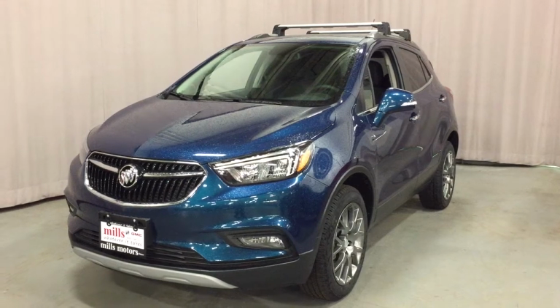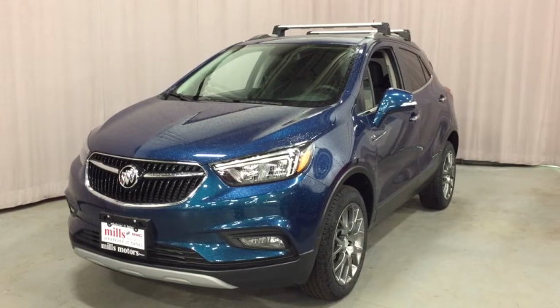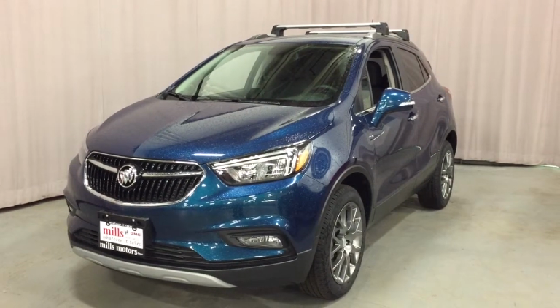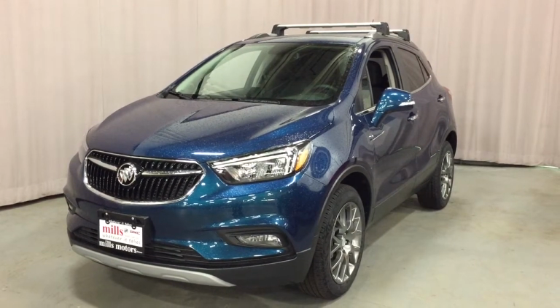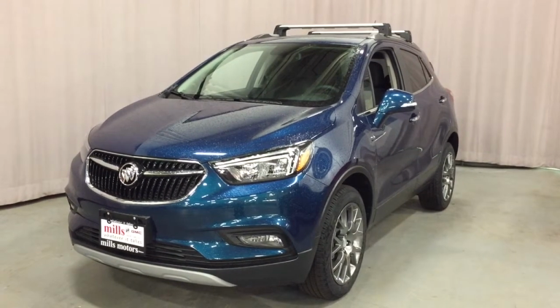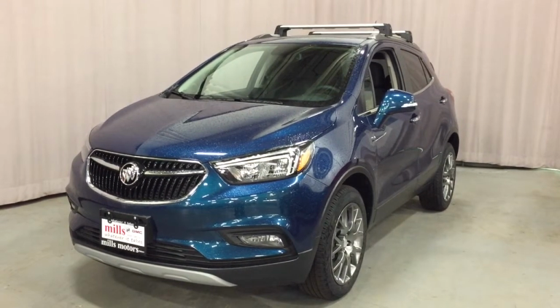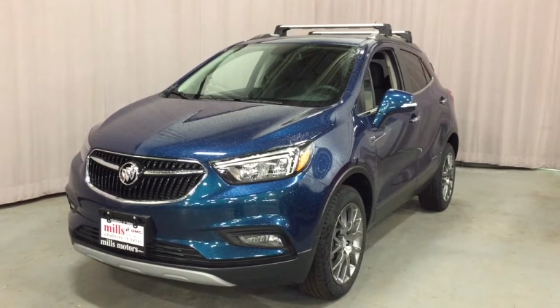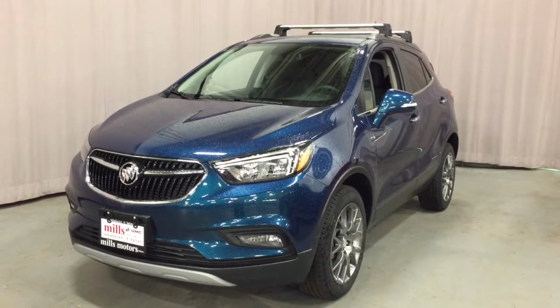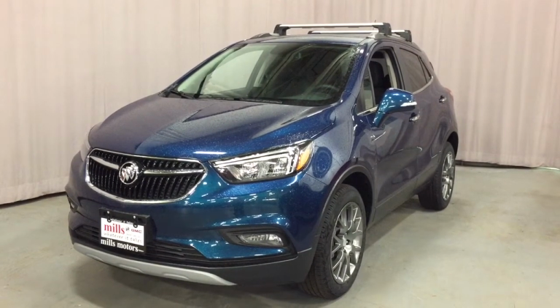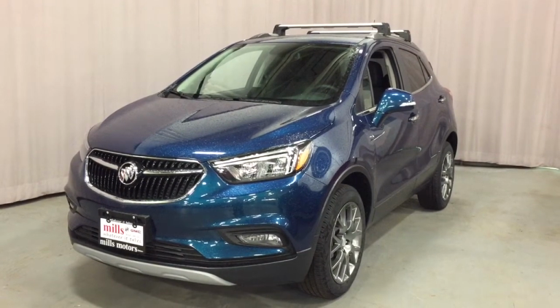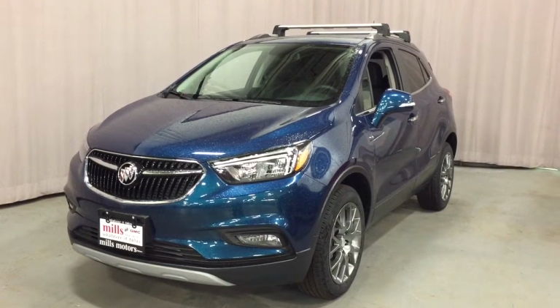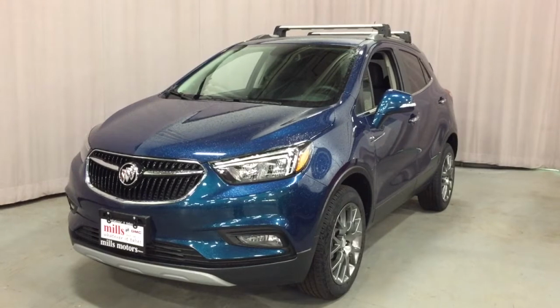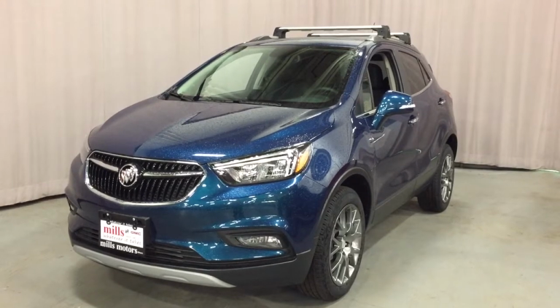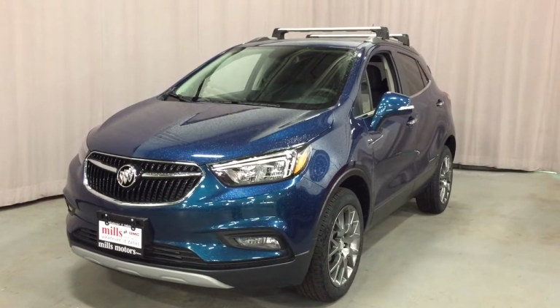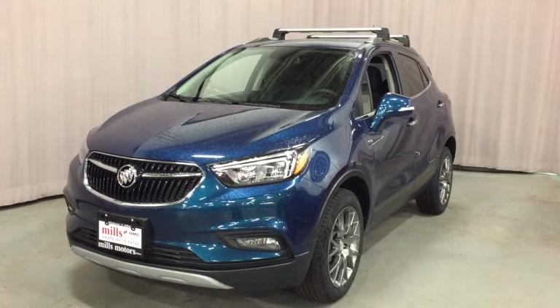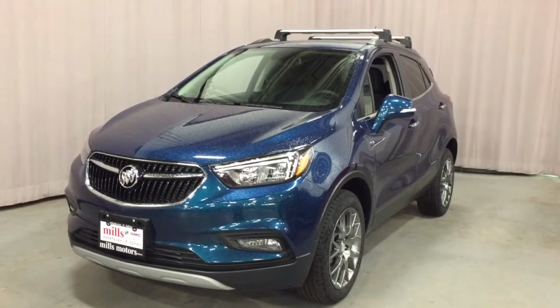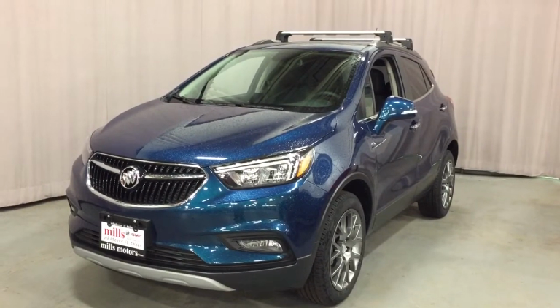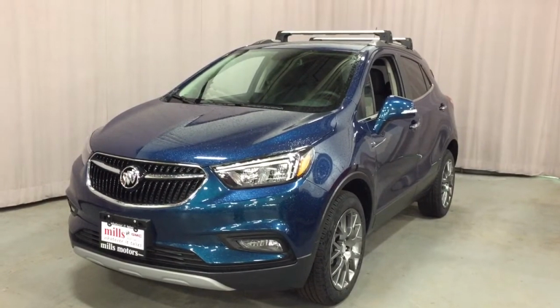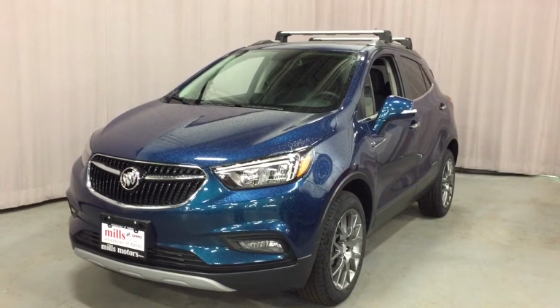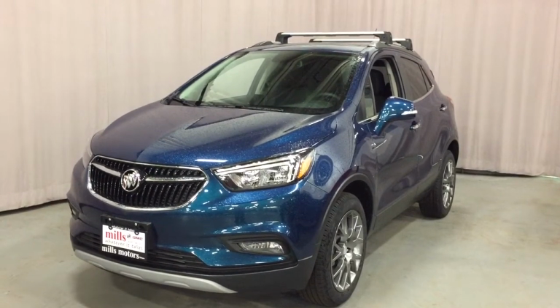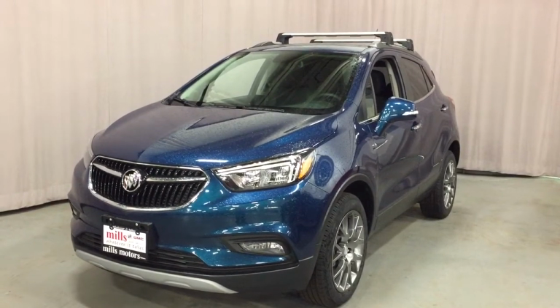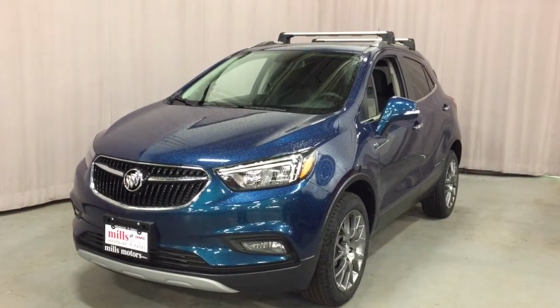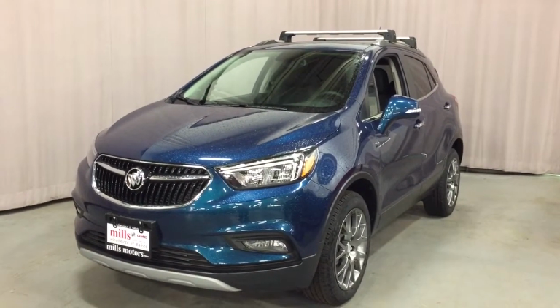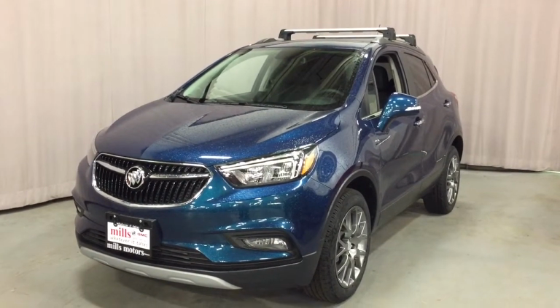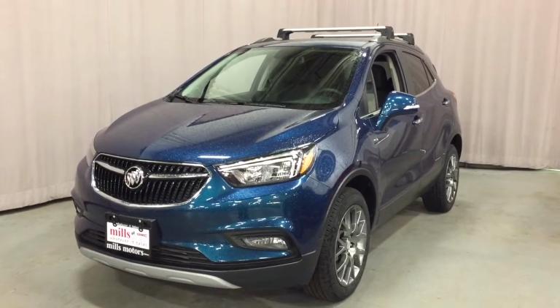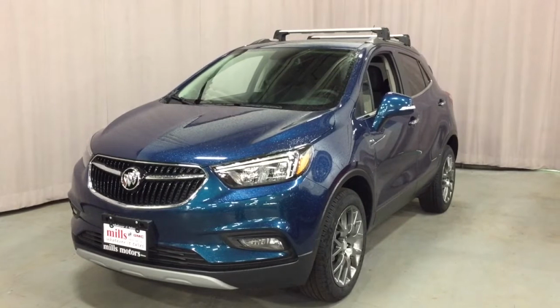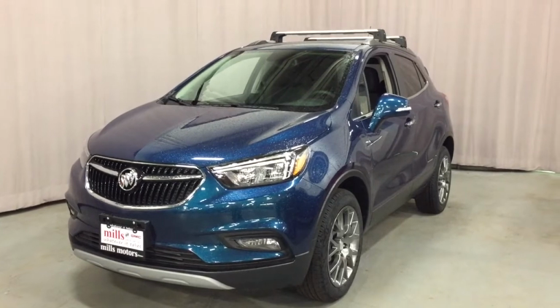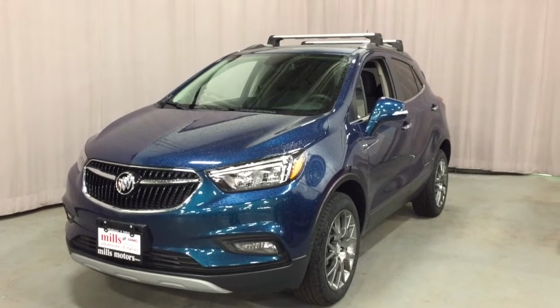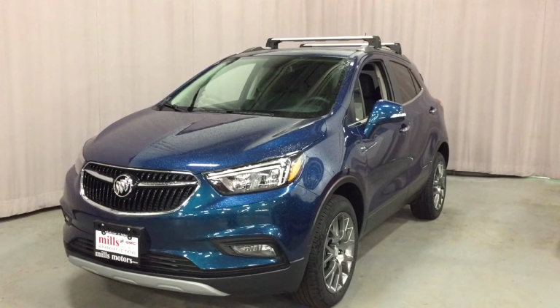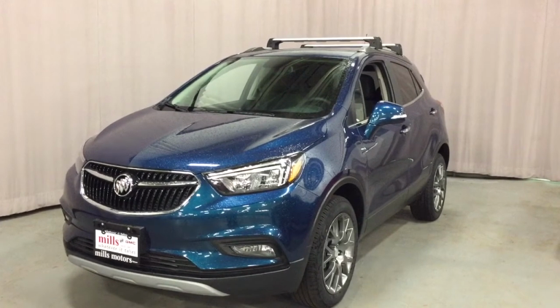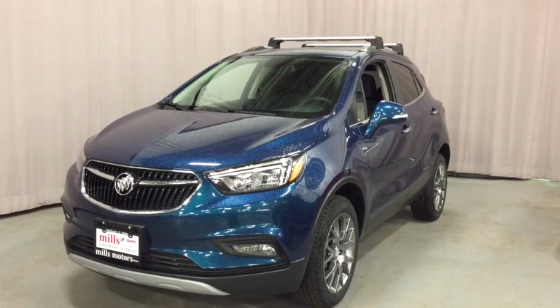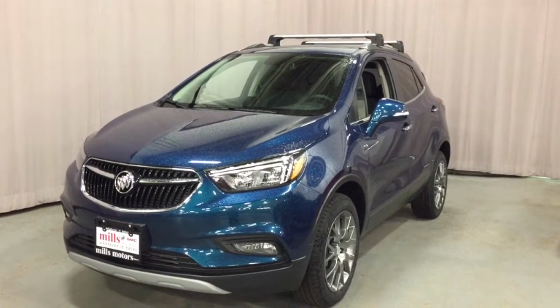It's a great day at Mills Motors, 240 Bond Street East in Oshawa. Let's check out the 2019 Buick Encore Sport Touring Edition, front-wheel drive, in Blue Azure.